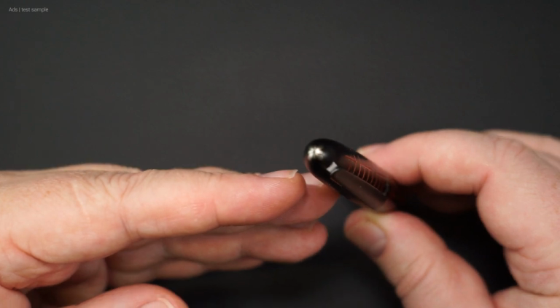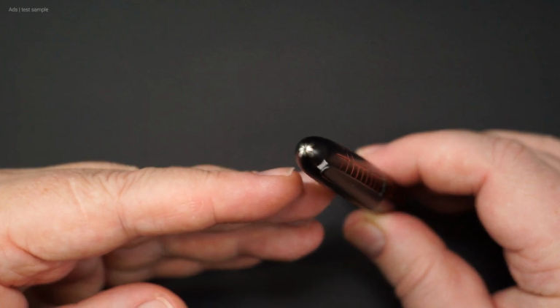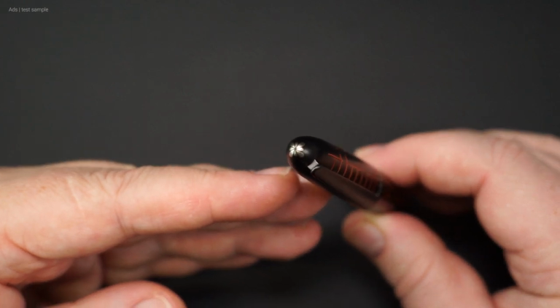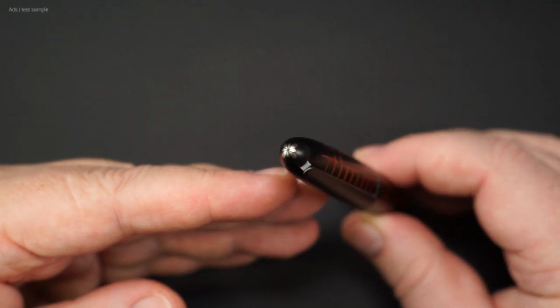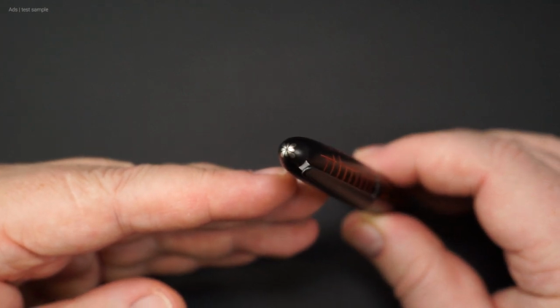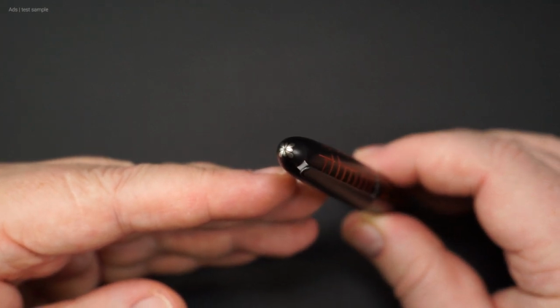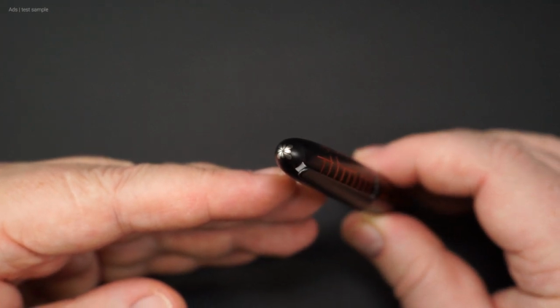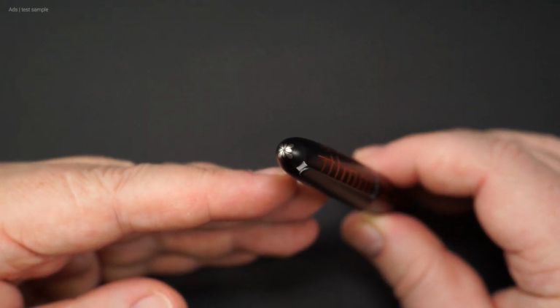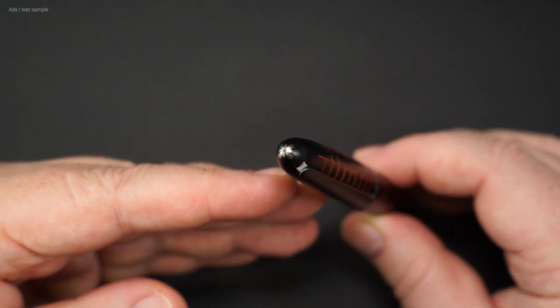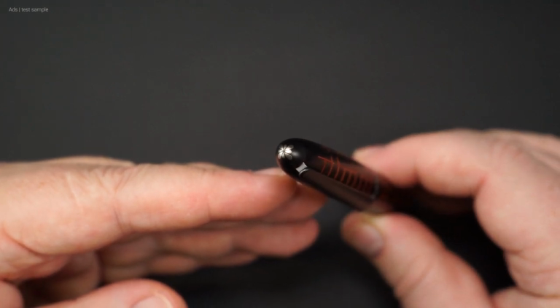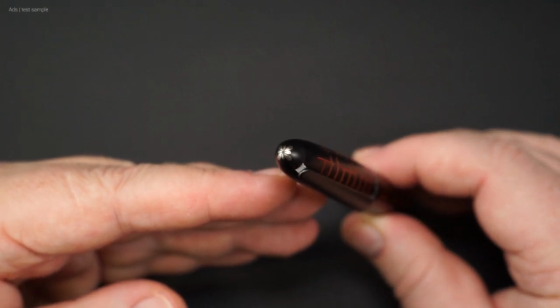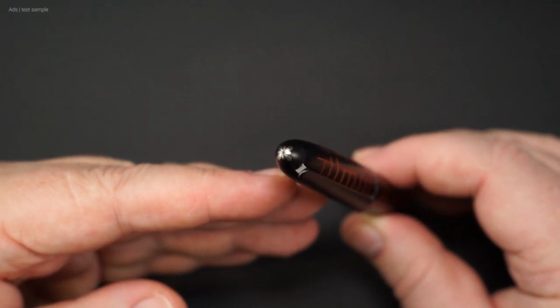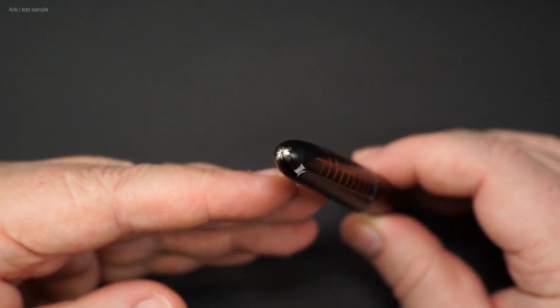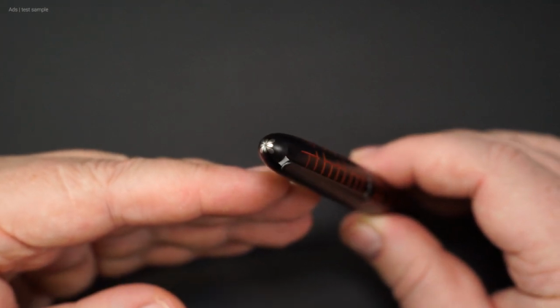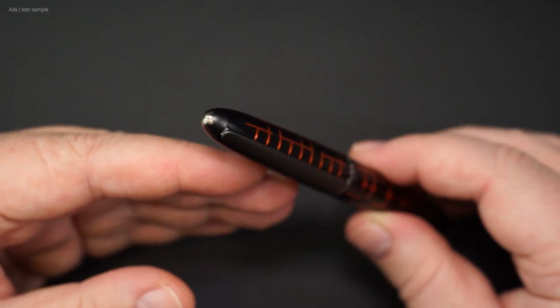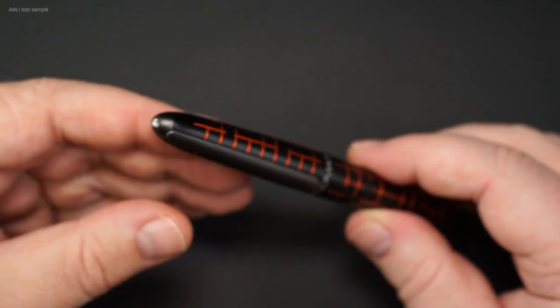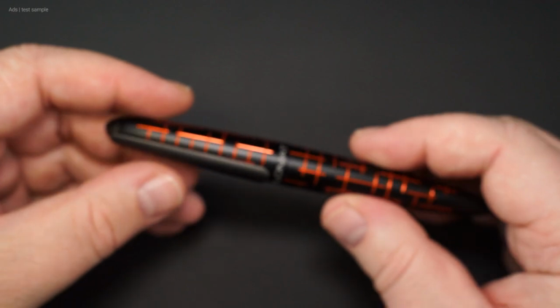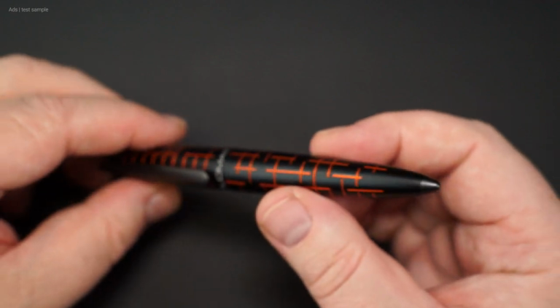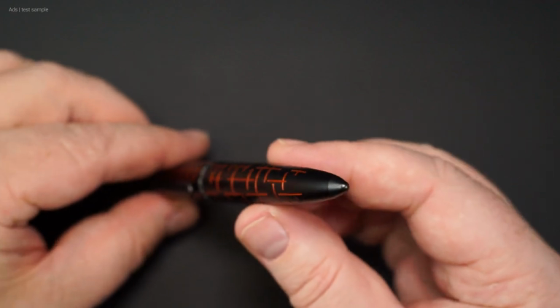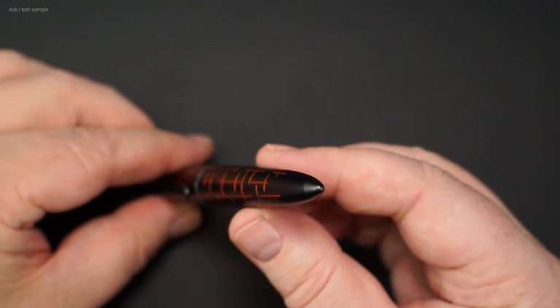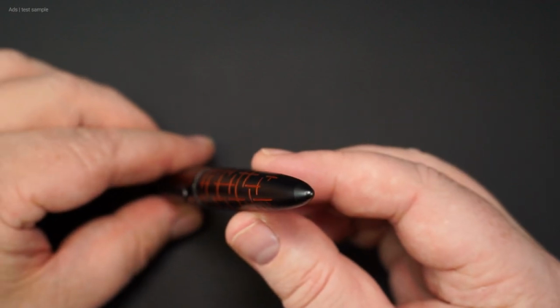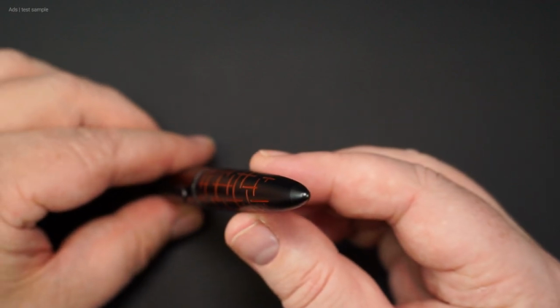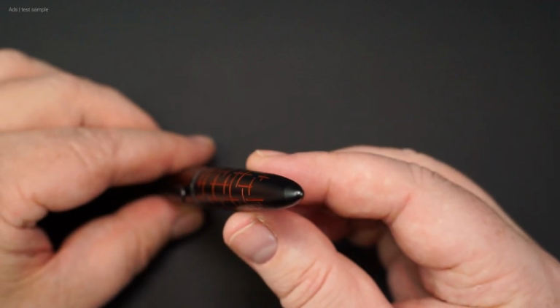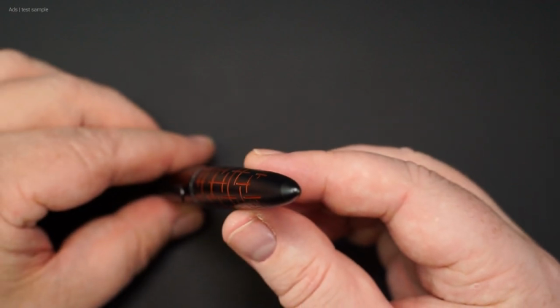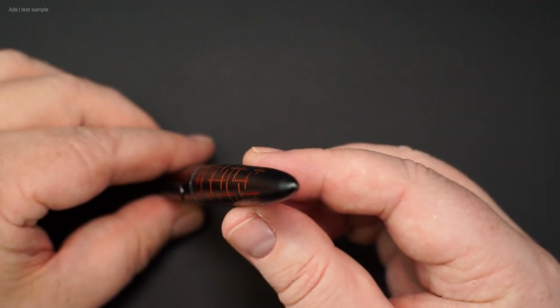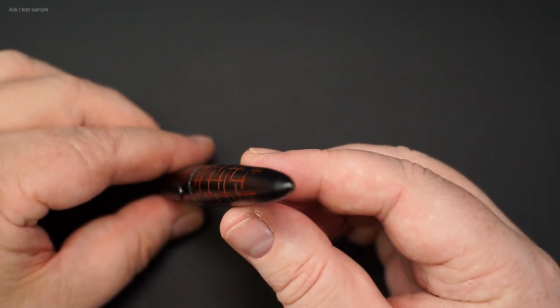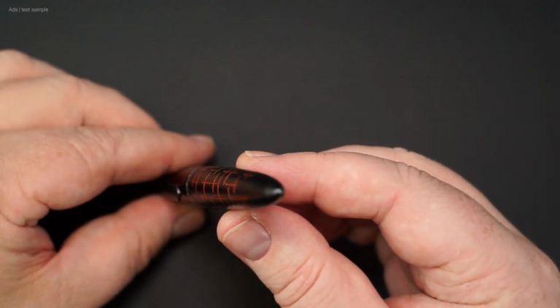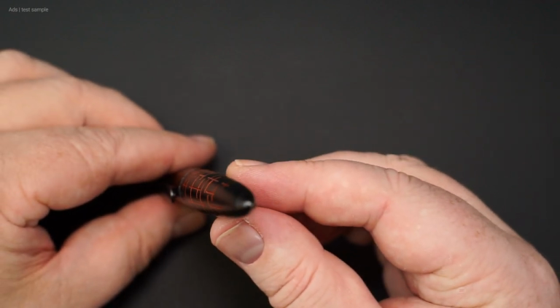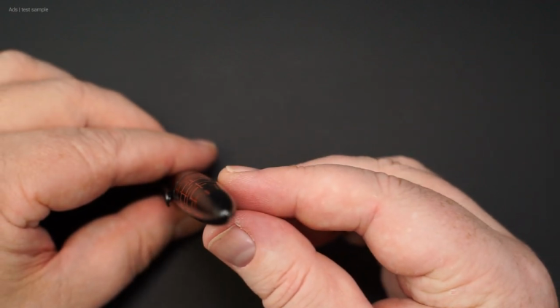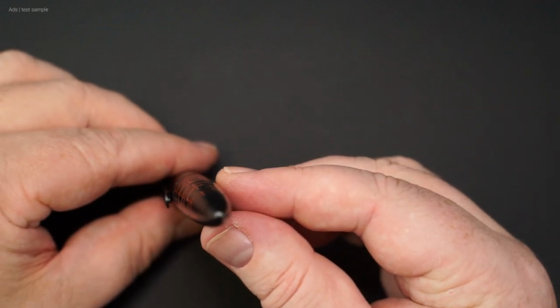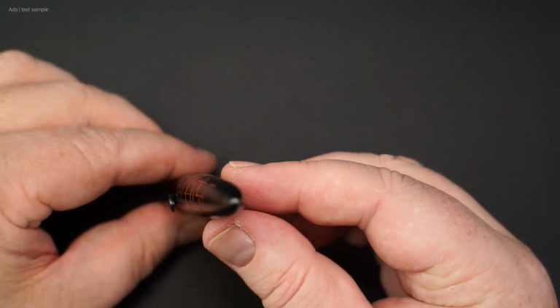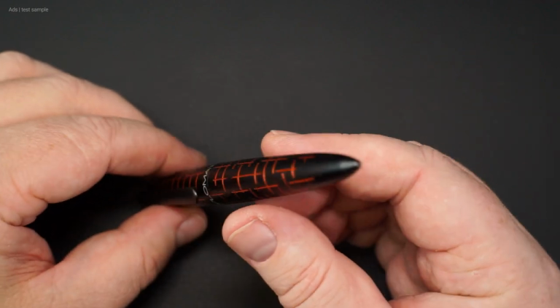At the end of the cap is the lettering 'Diplomat' and 'Germany' in white. The finial is not only rounded, it is also decorated with the Diplomat logo as always. The barrel end is tapered.